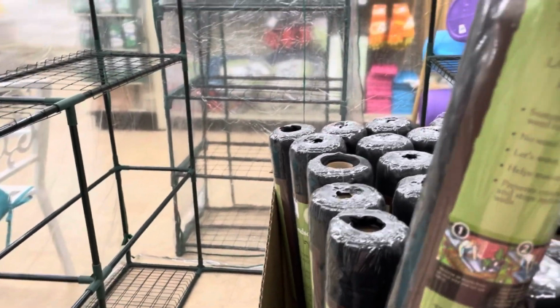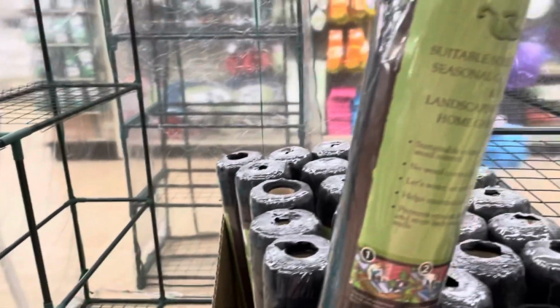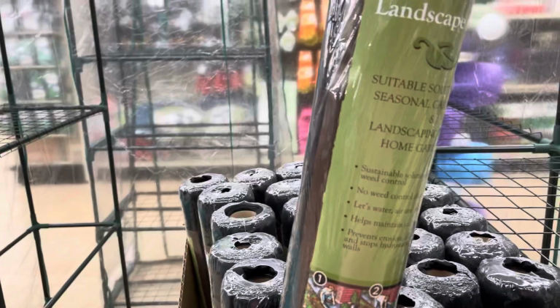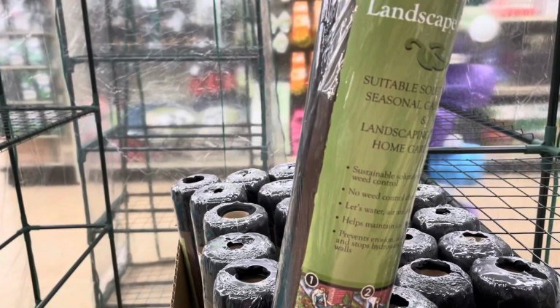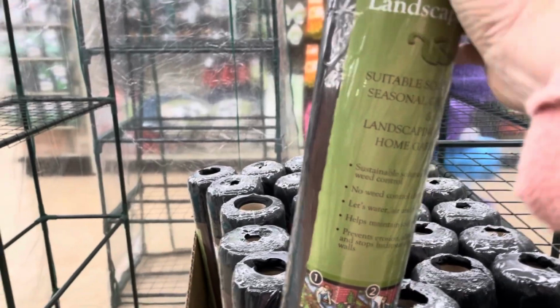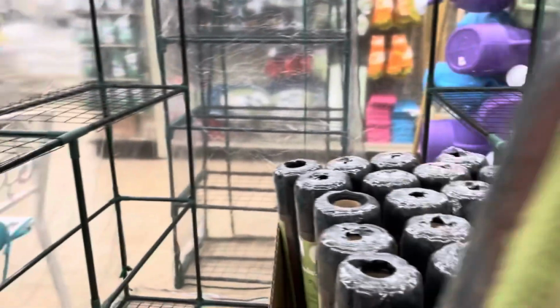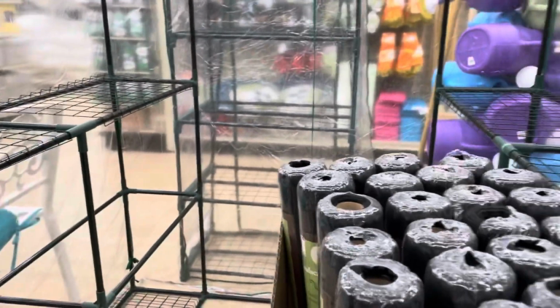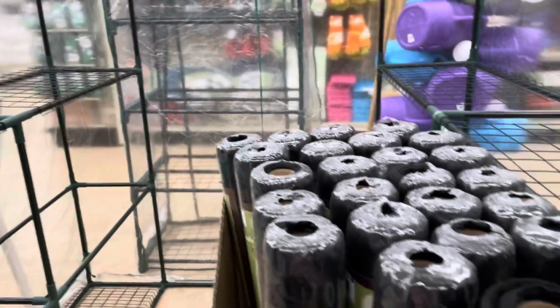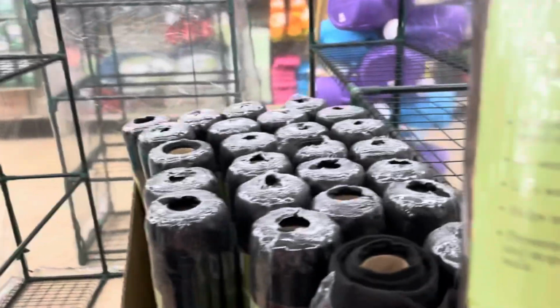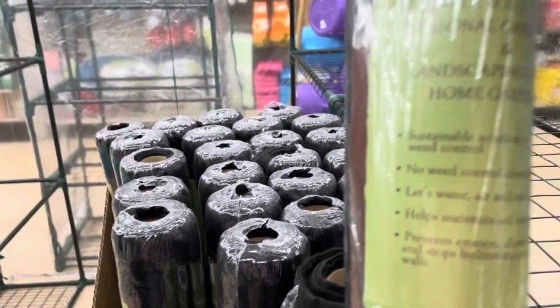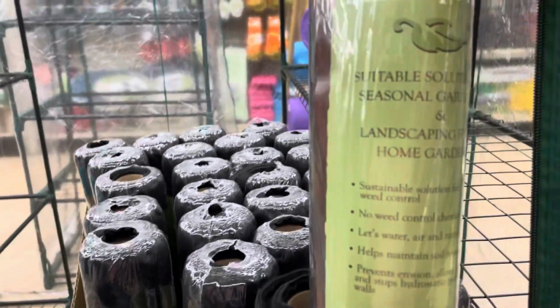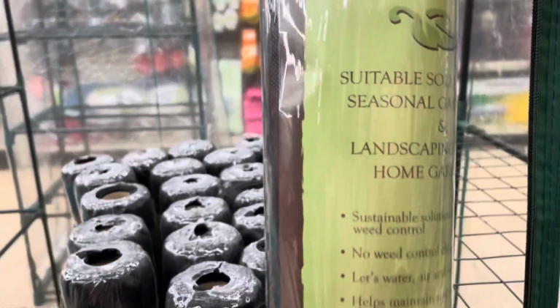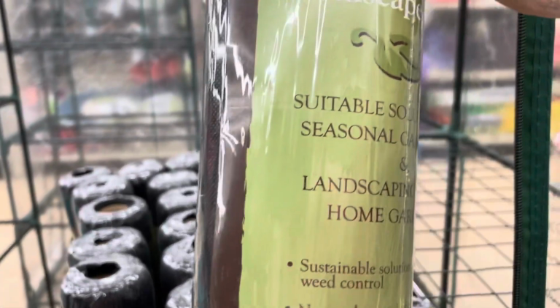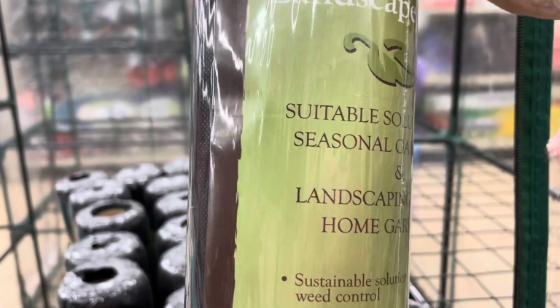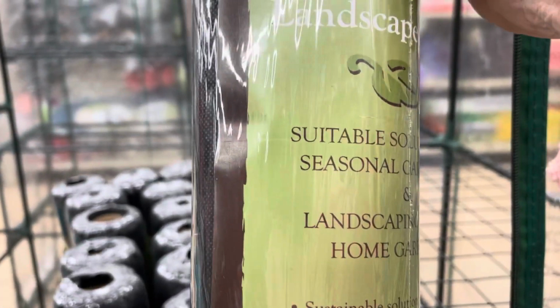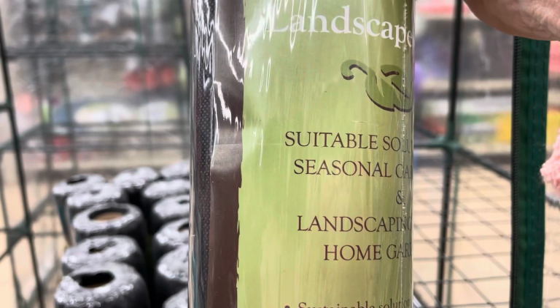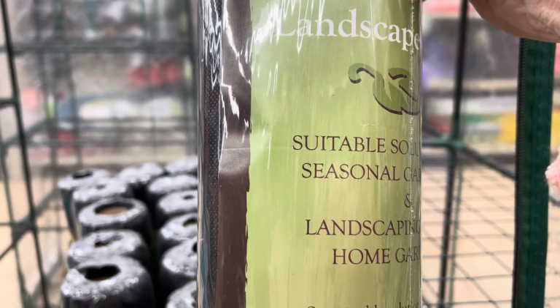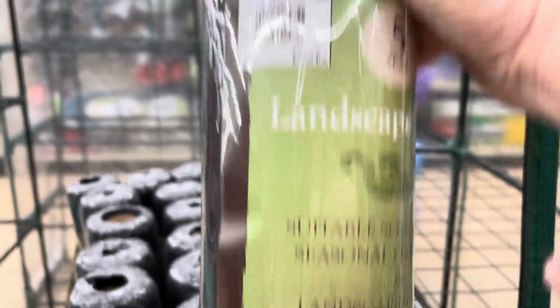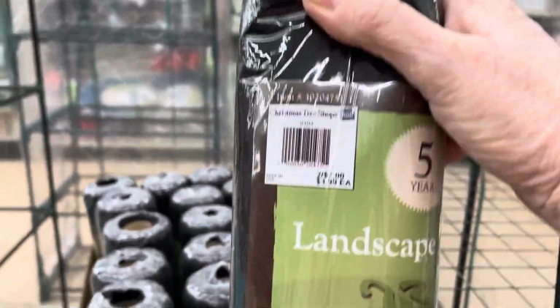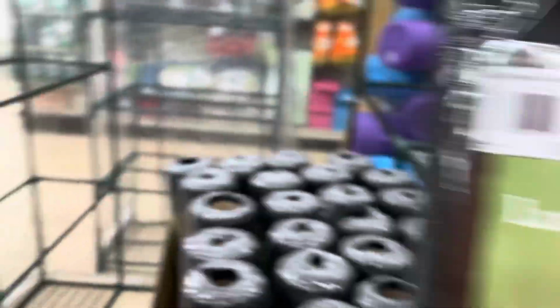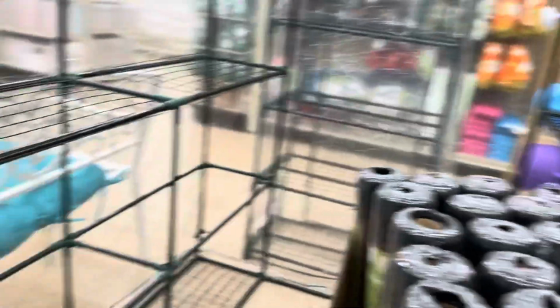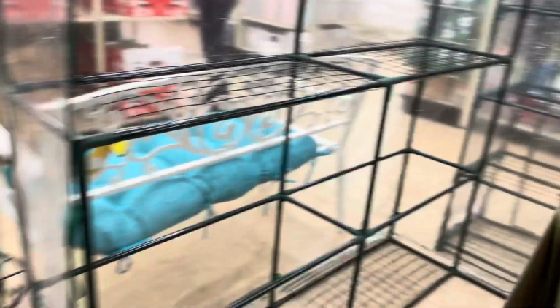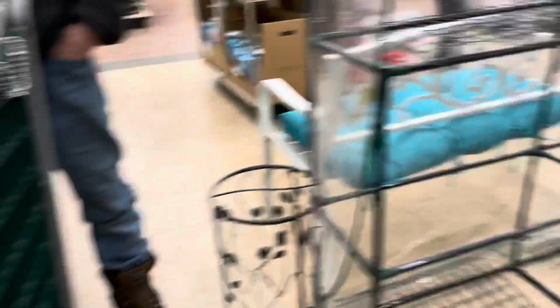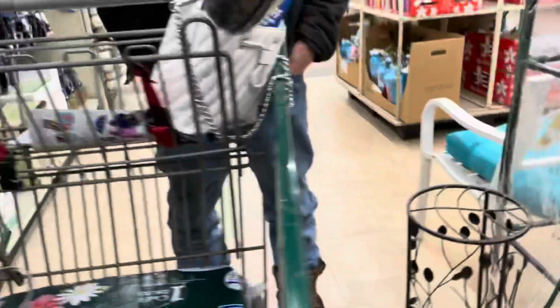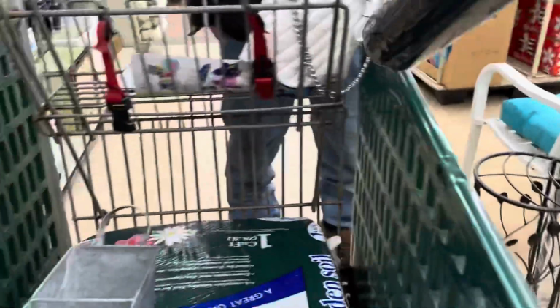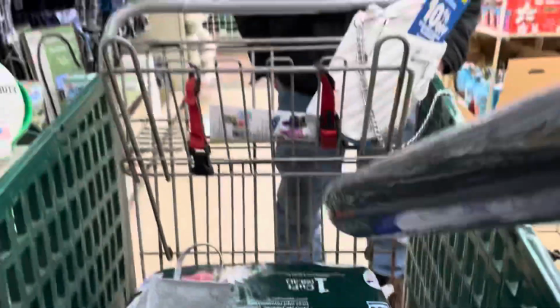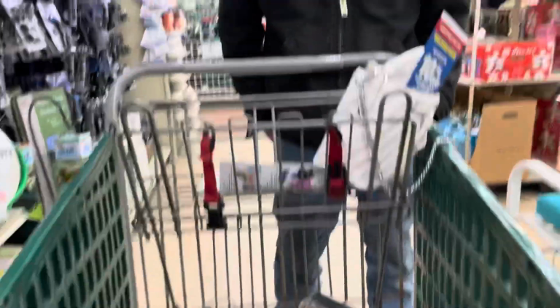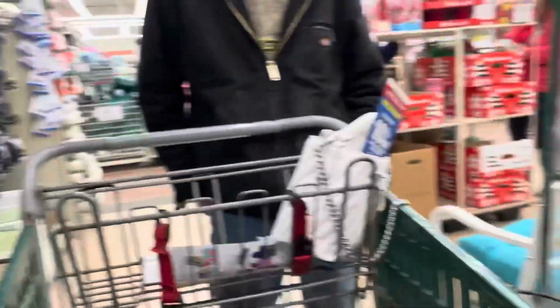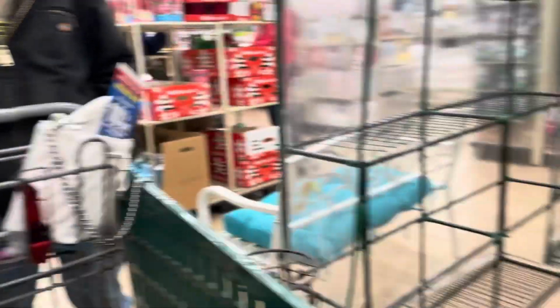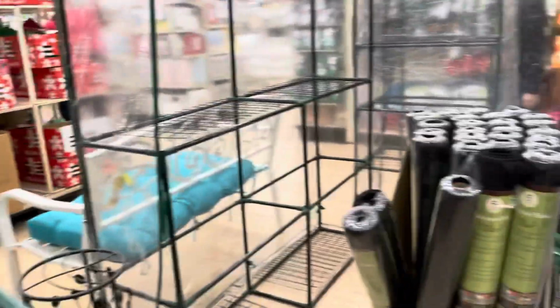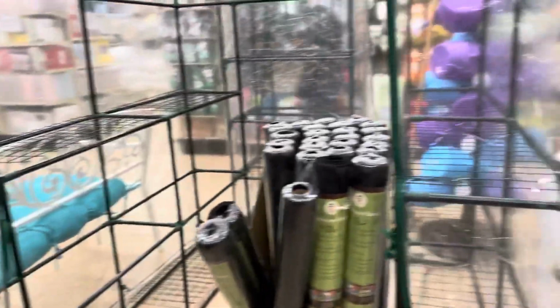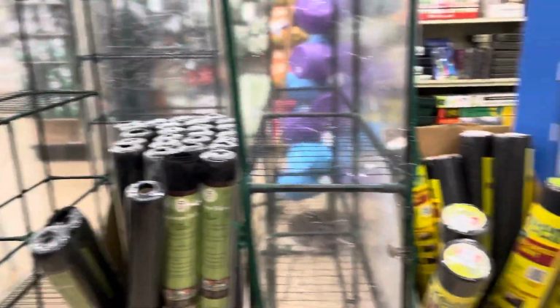This is the fabric for your garden so you don't get weeds, and these are two for $7, which is not bad. I'll probably get one of them too. Let me show you a few more things here at the Christmas Tree Shop.